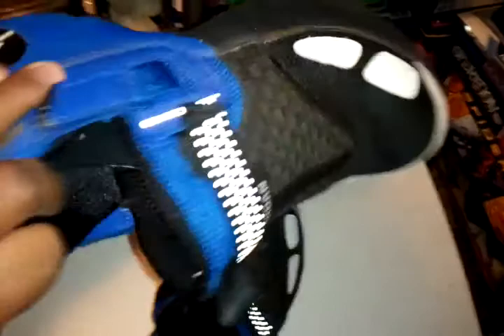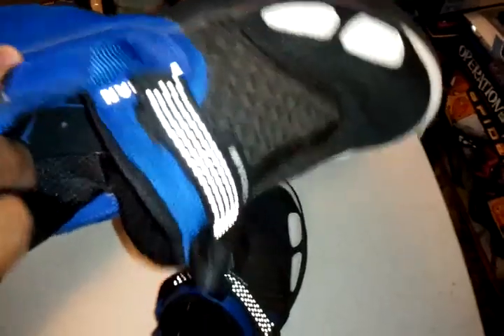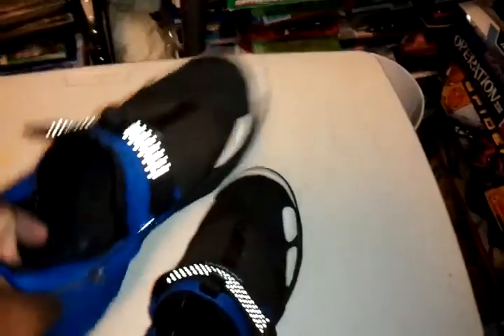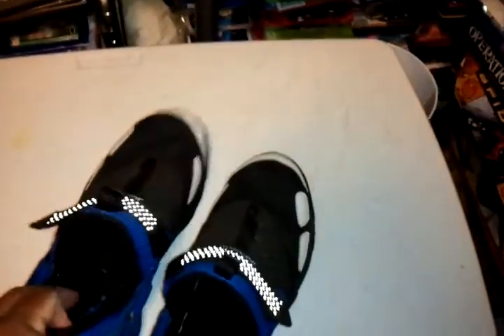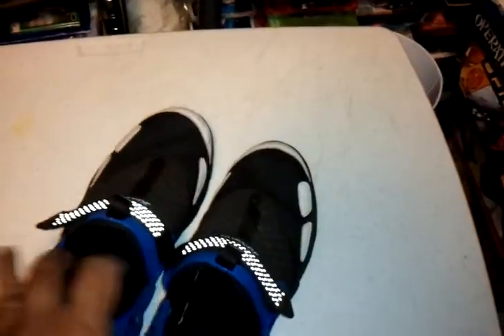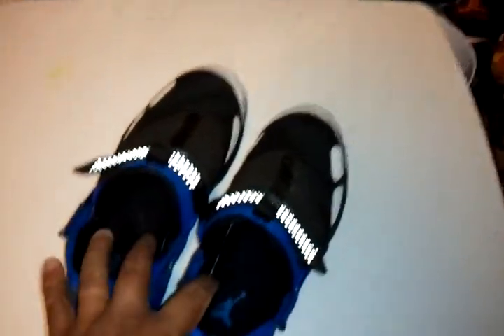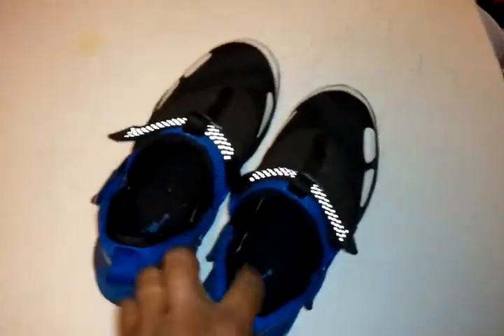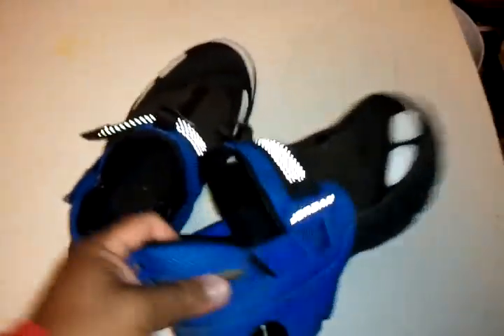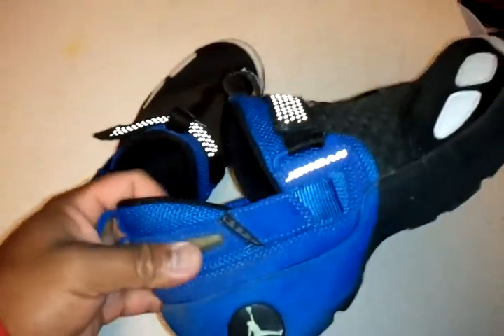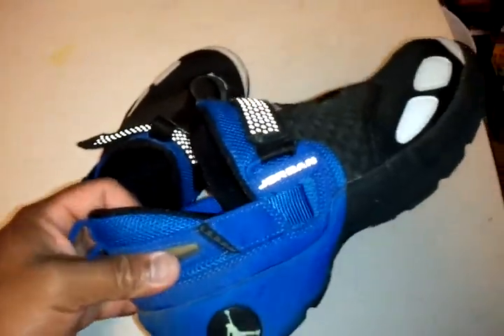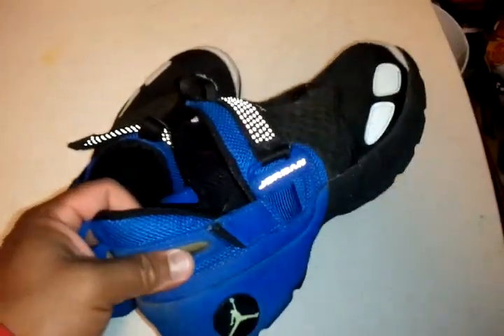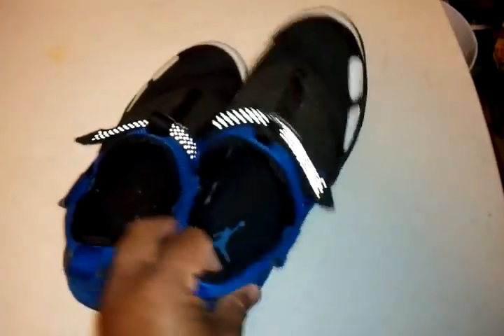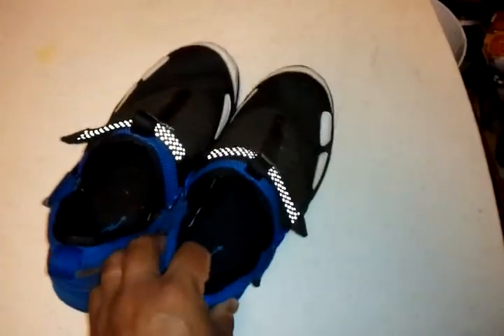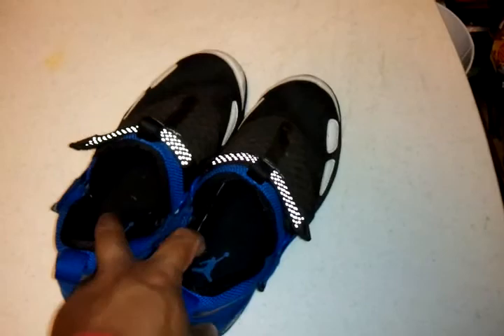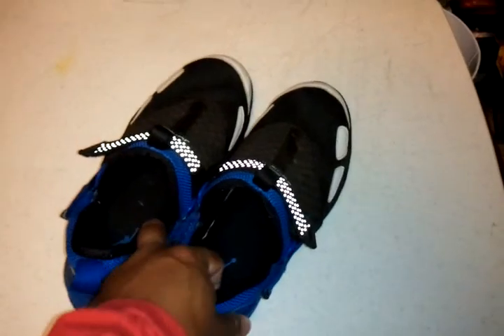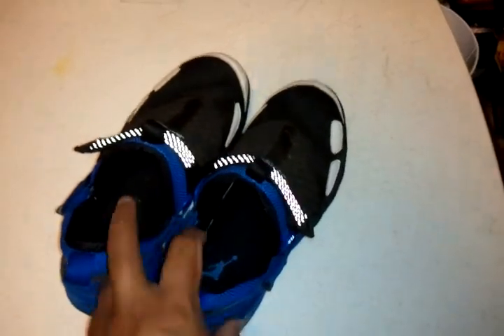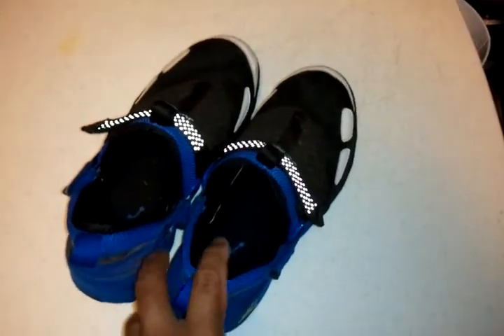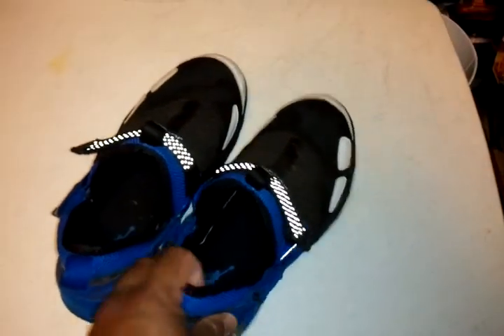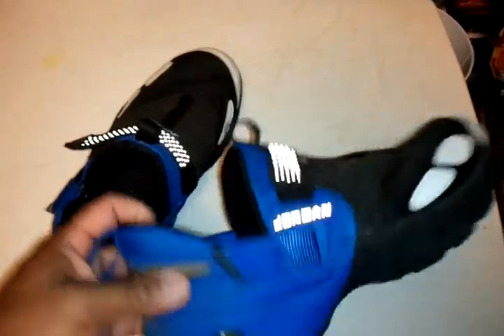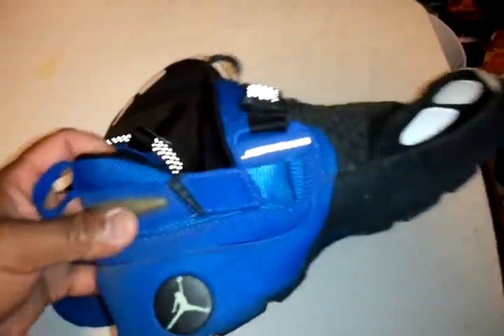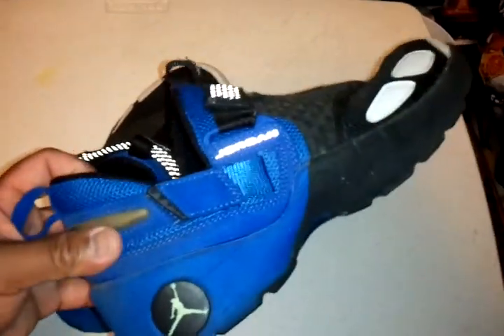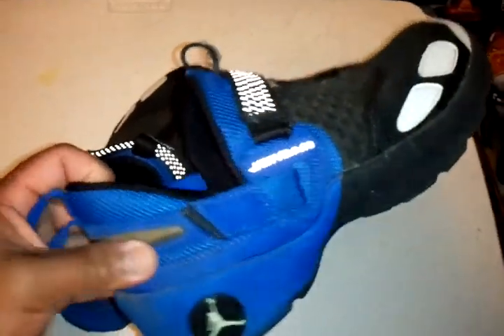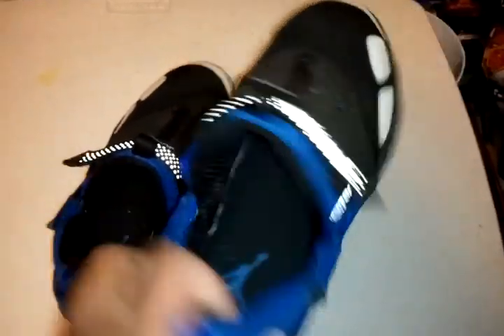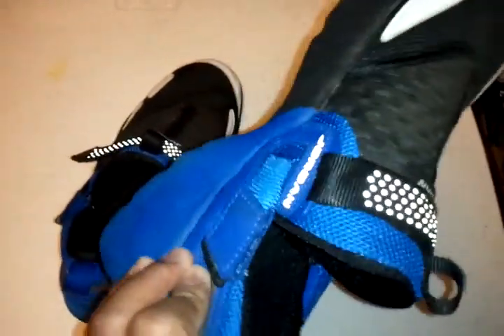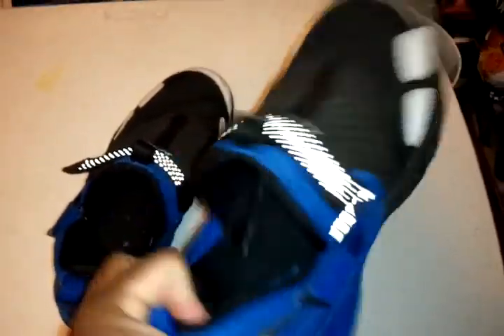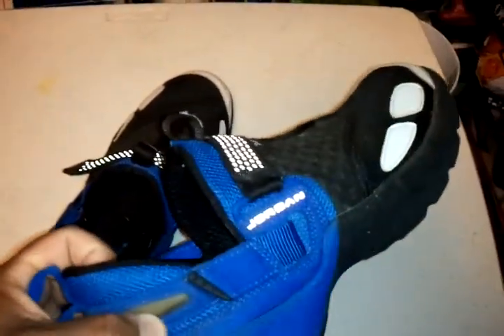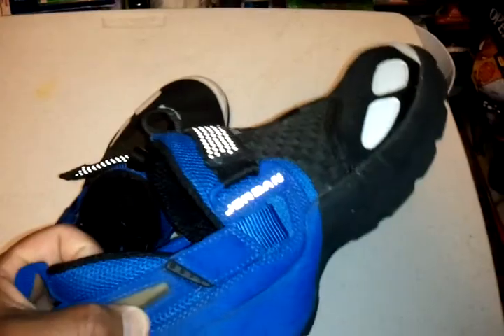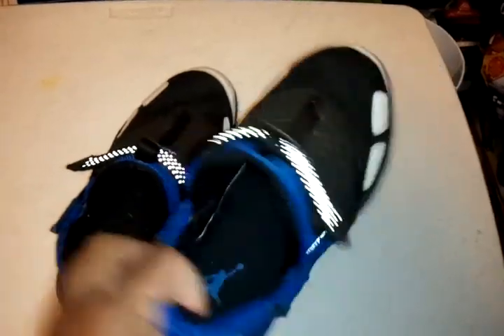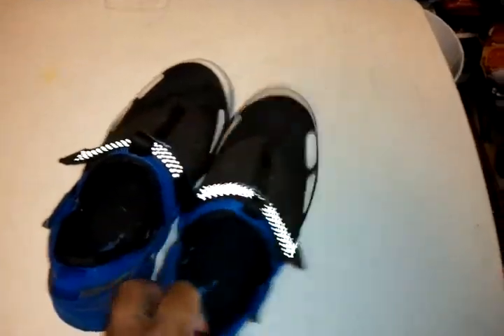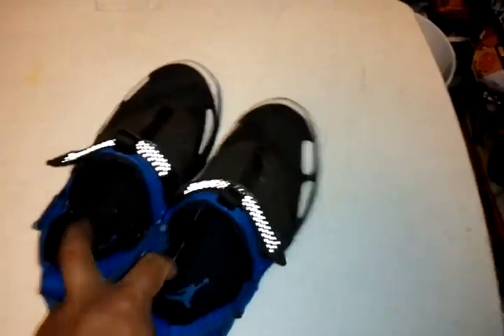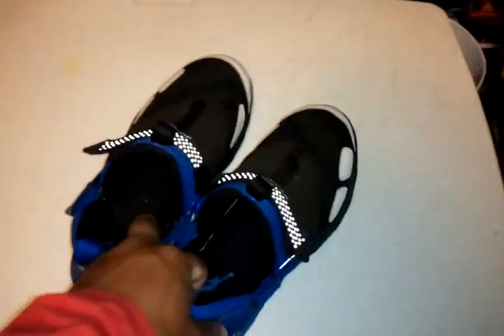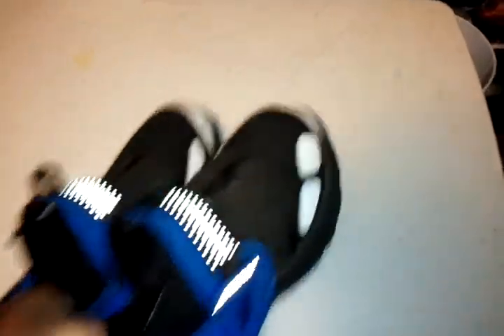All these shoes are pretty much comfortable and I just rock them. Even though some might be dirty, I just tell my friend to clean them for me because he's a shoe cleaner.